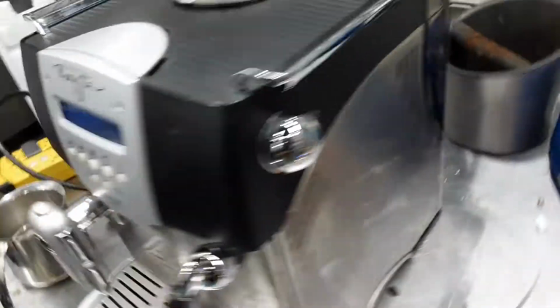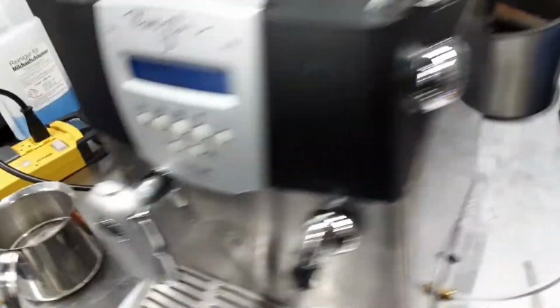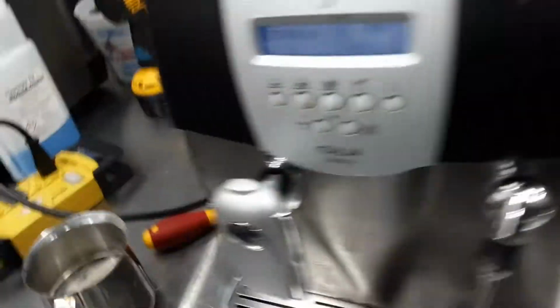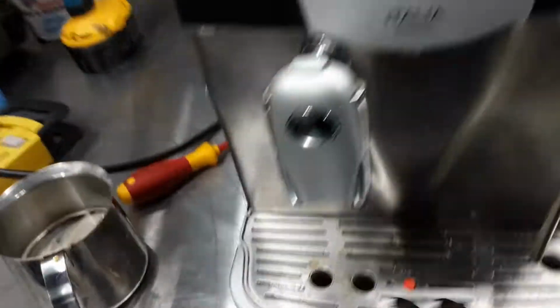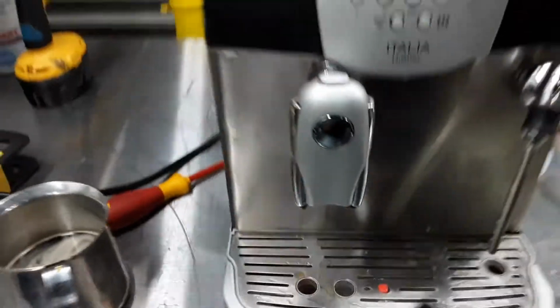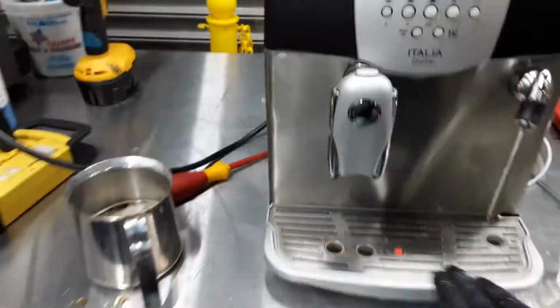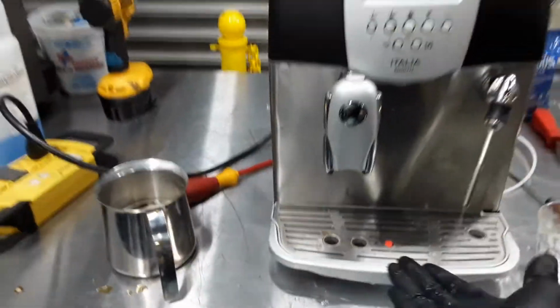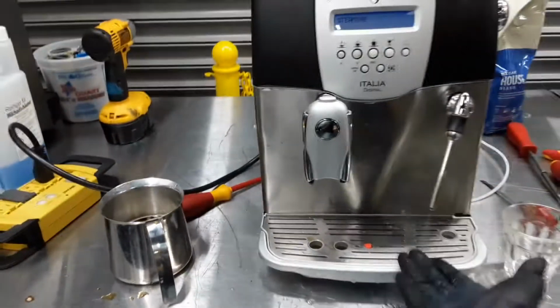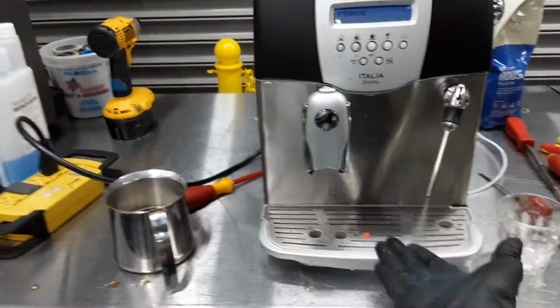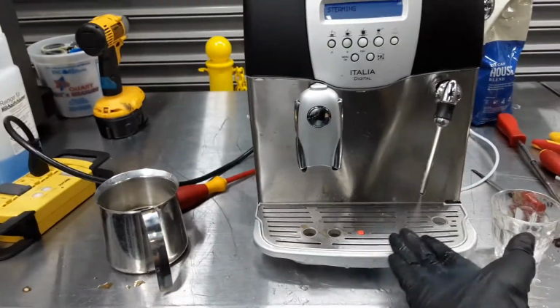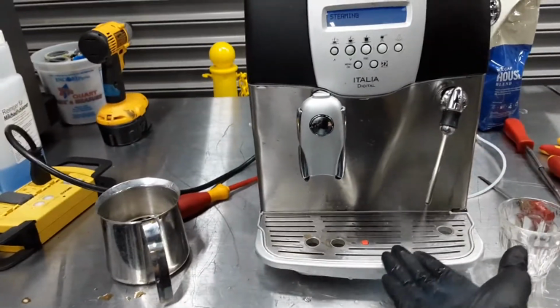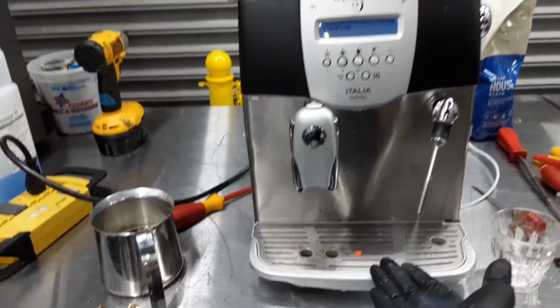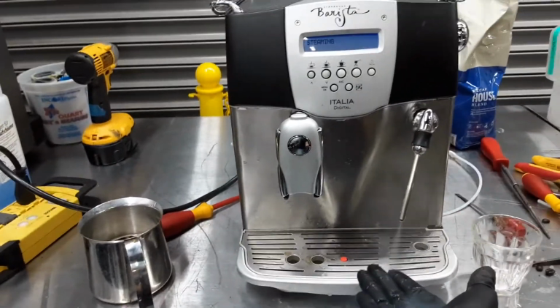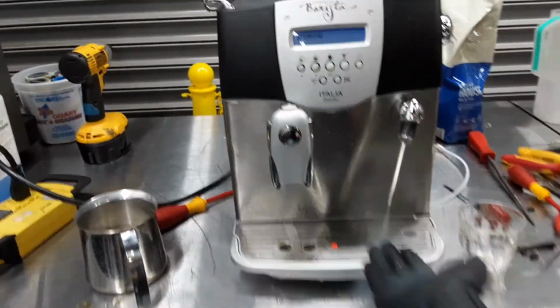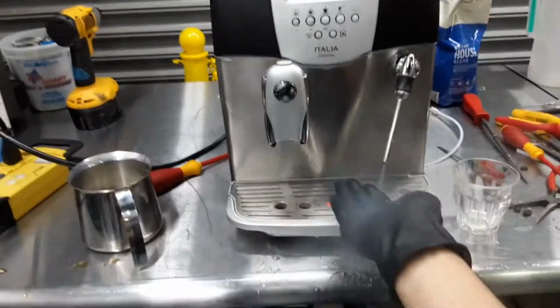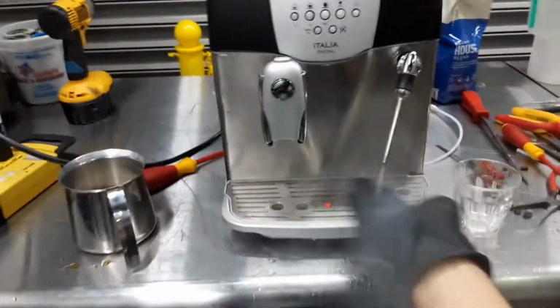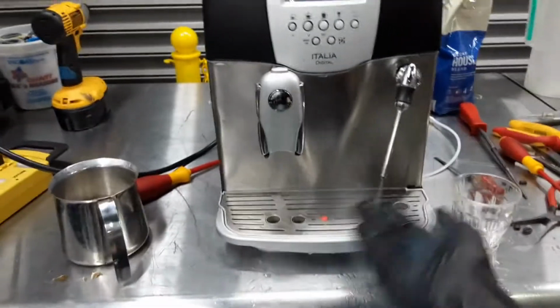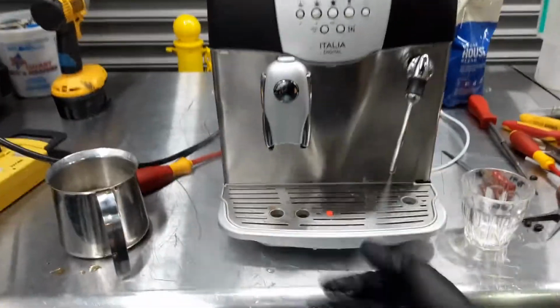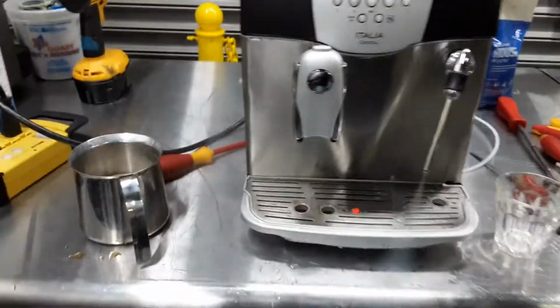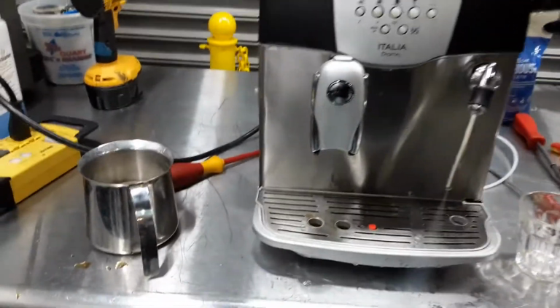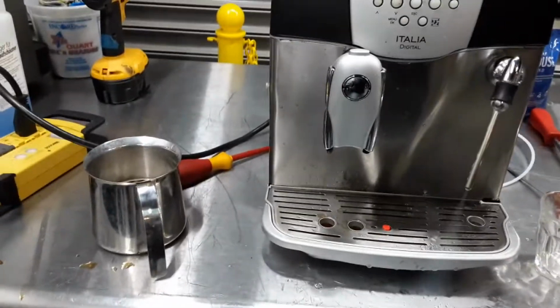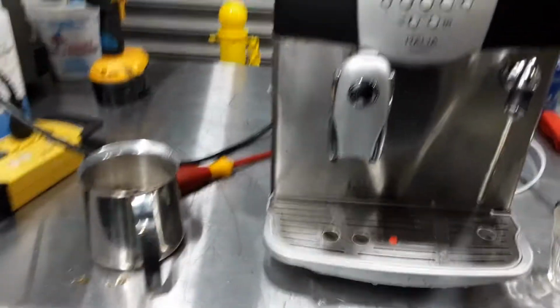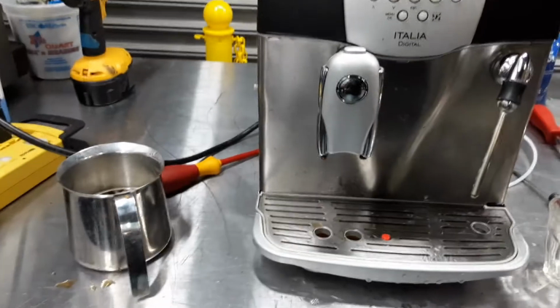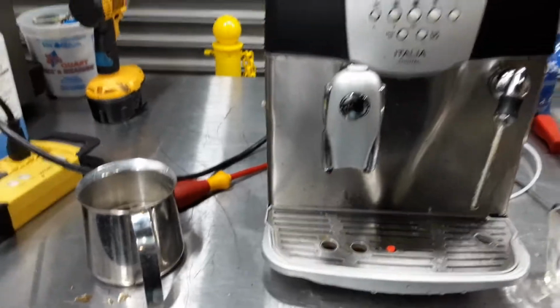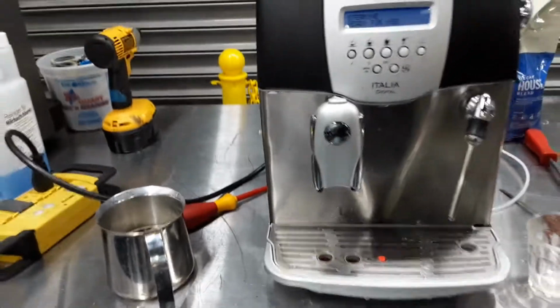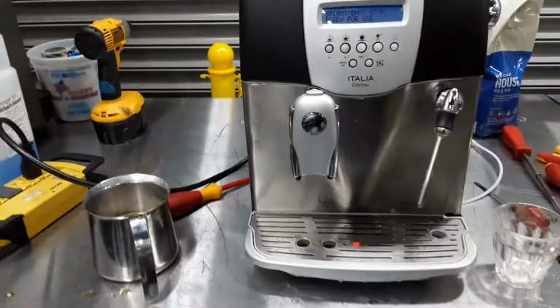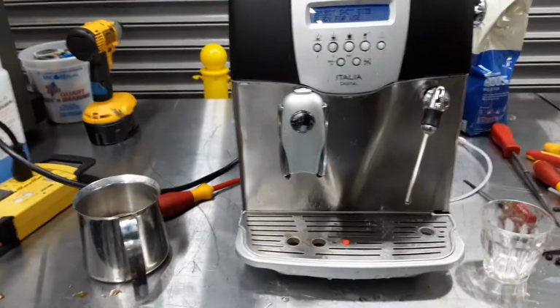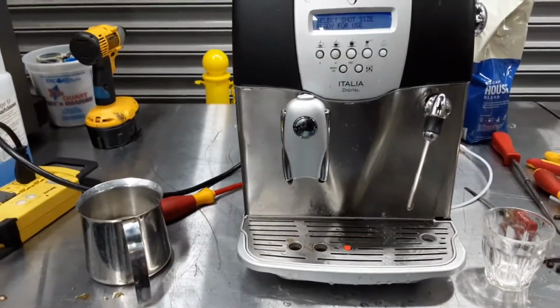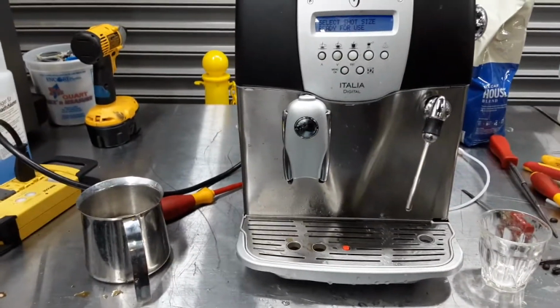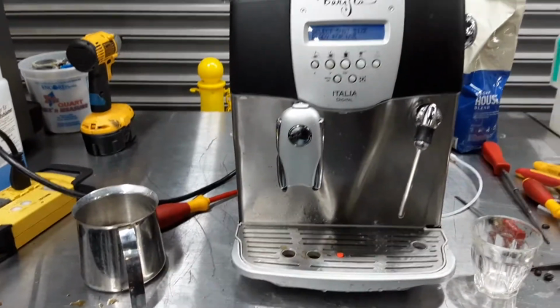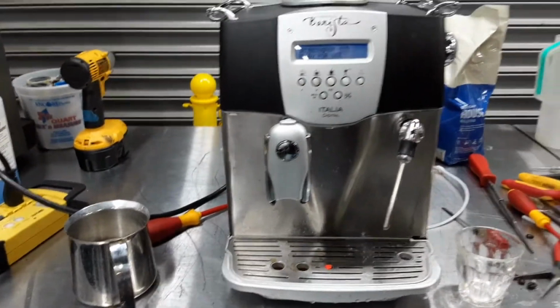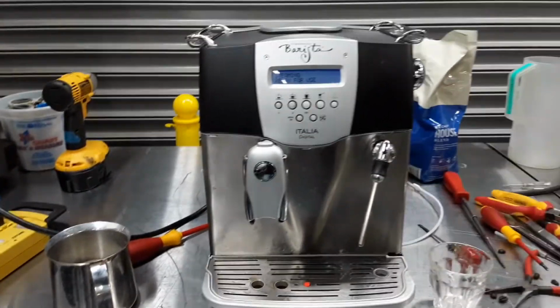And there you have it — the Starbucks Italia Digital is working once again. Thank you so much for watching Cane Coffee. Please subscribe to our channel for more content like this every day. Thanks for watching.